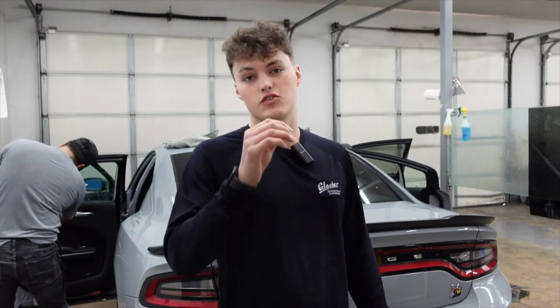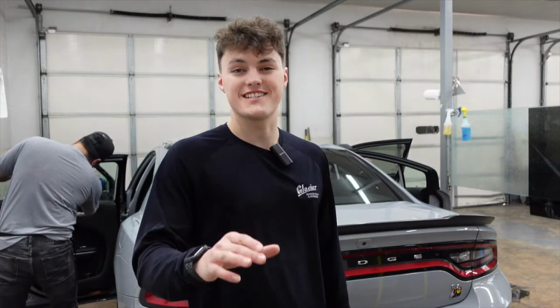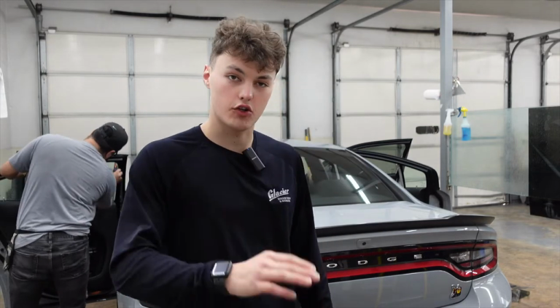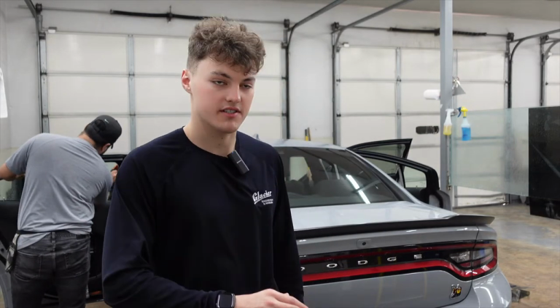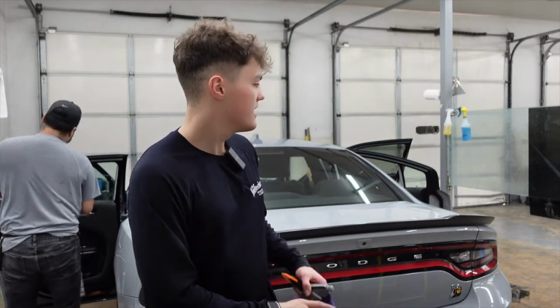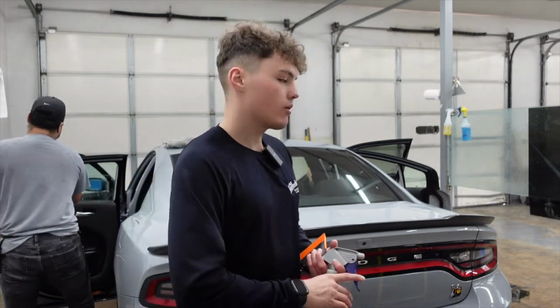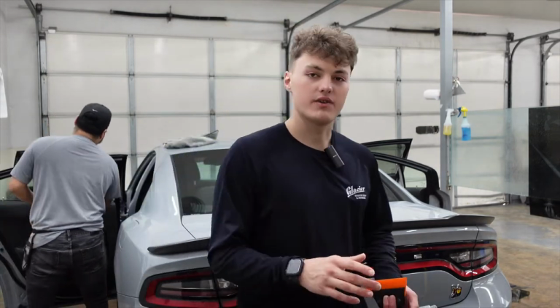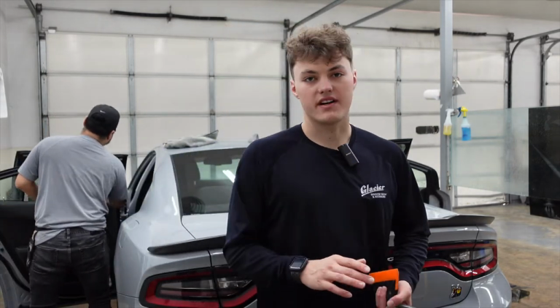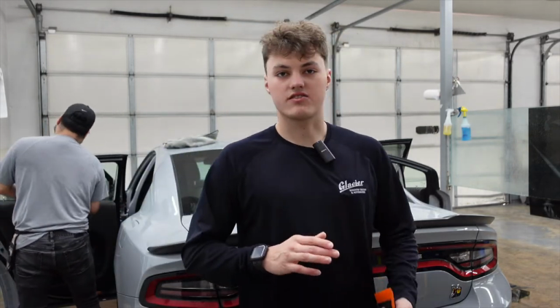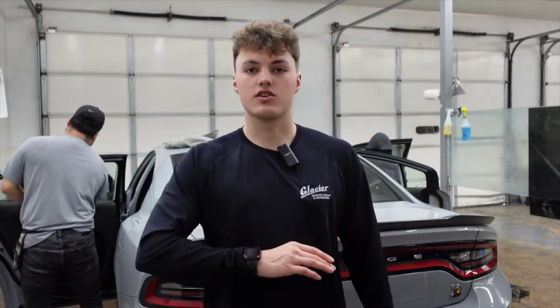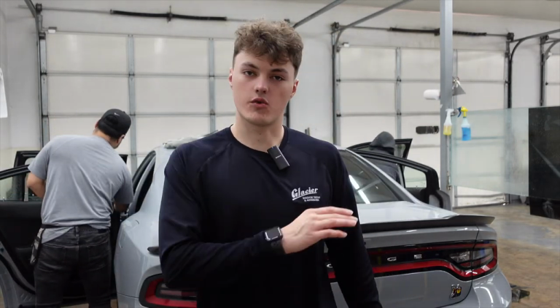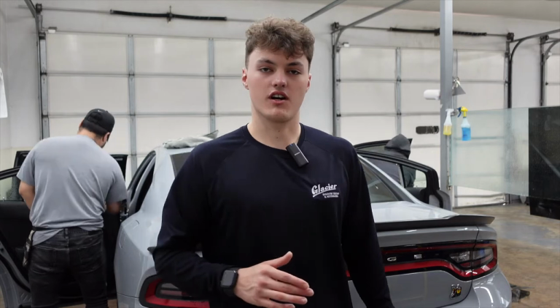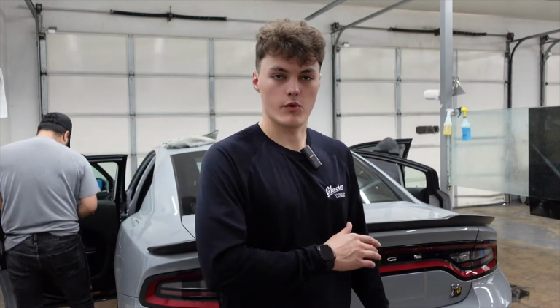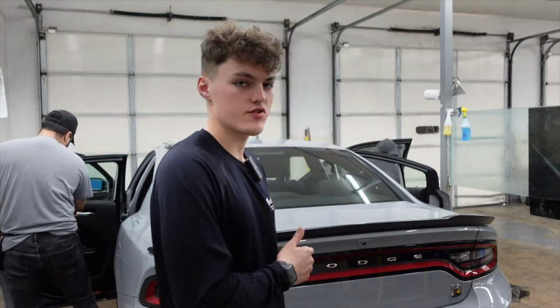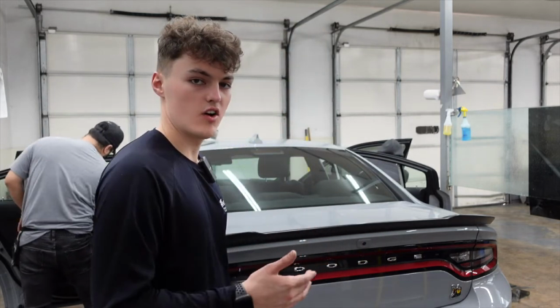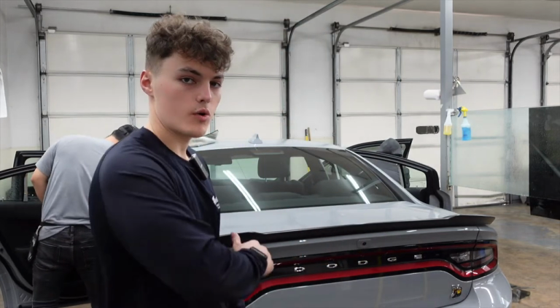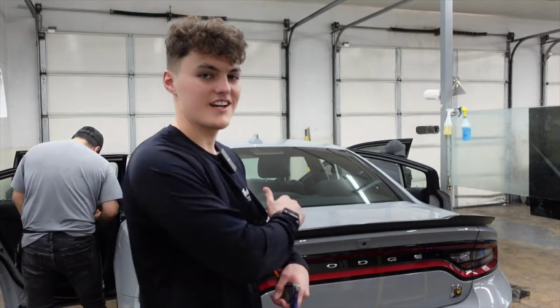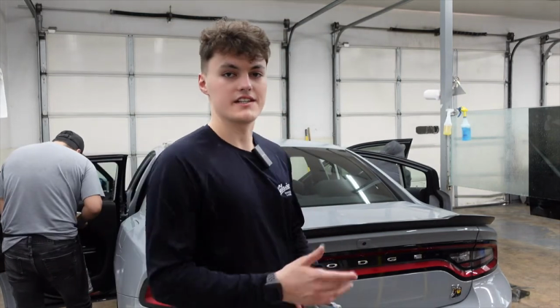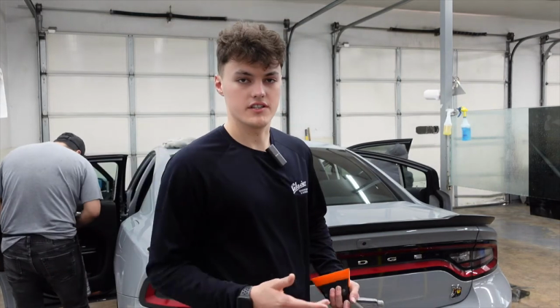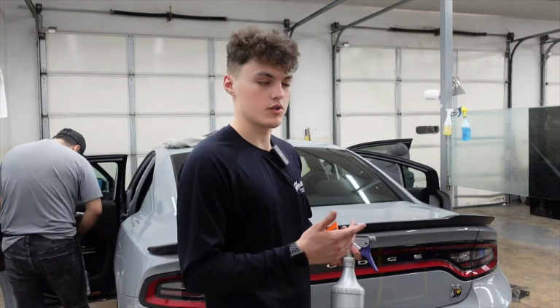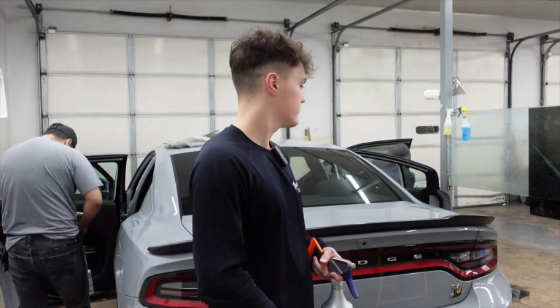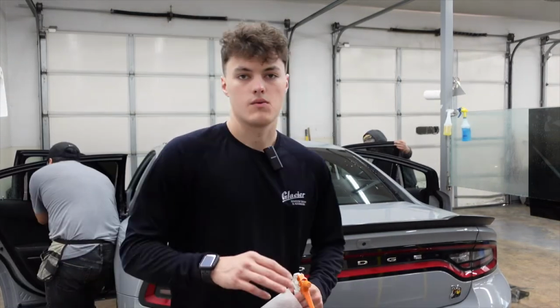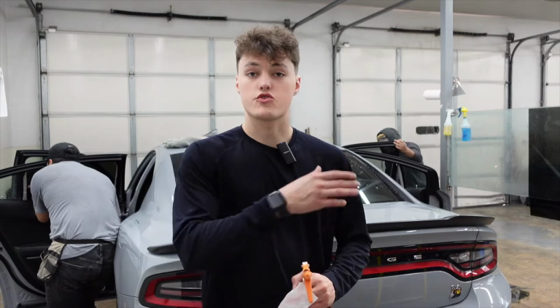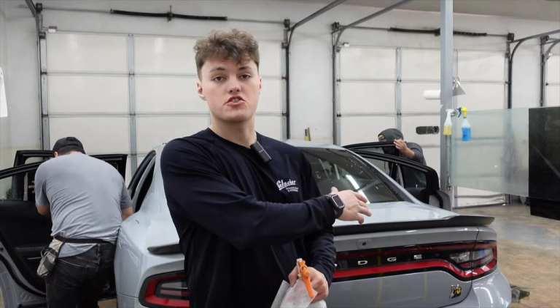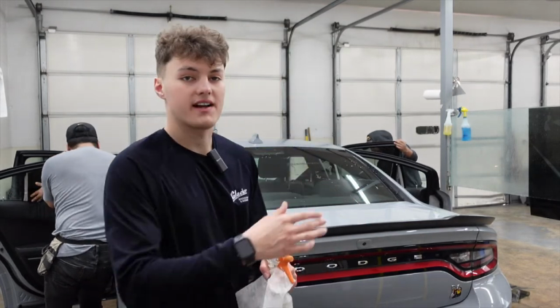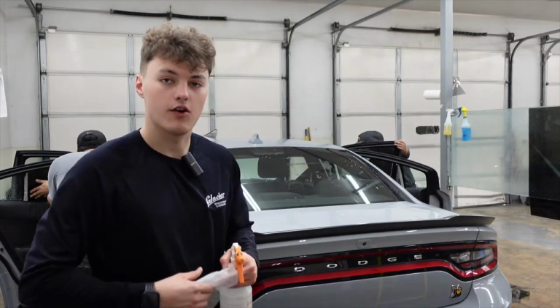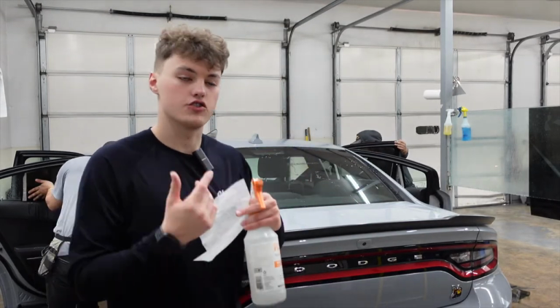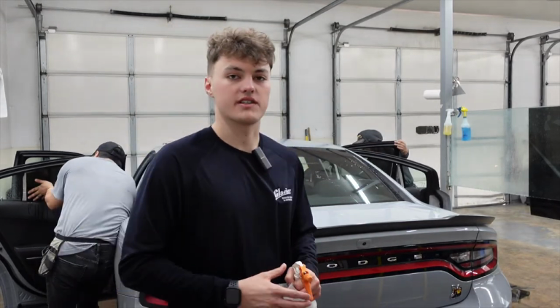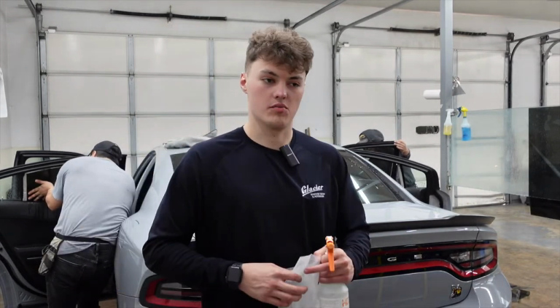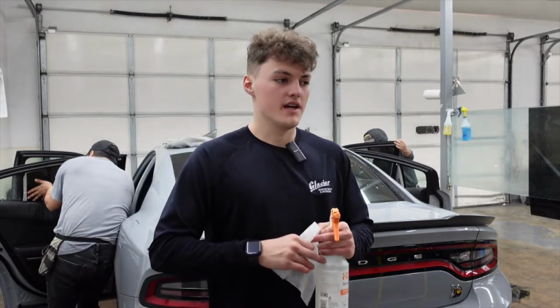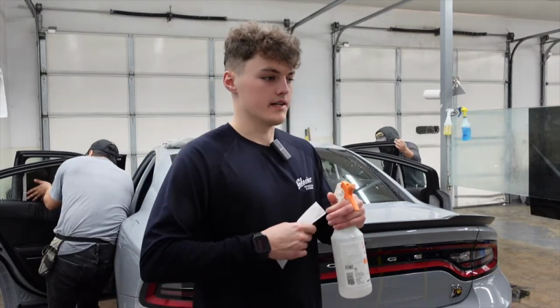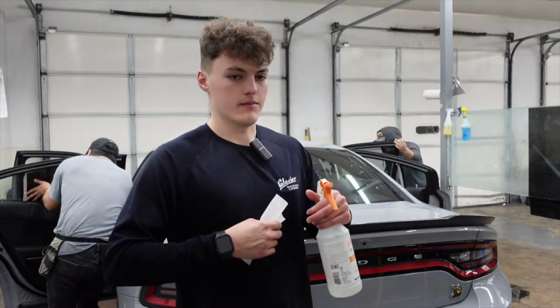What we're going to do now is spray down the outside of the window and squeegee it off, so that when we dry shrink the film we're going to have a nice clean area to work with. When I shrink a Dodge Charger back glass, I always like to dry shrink the film.